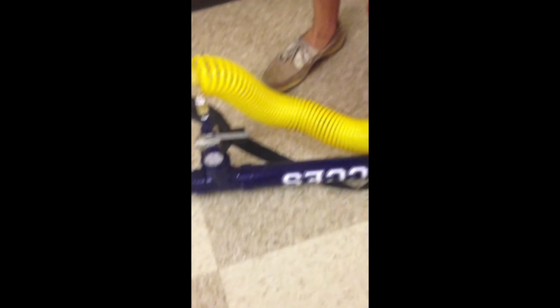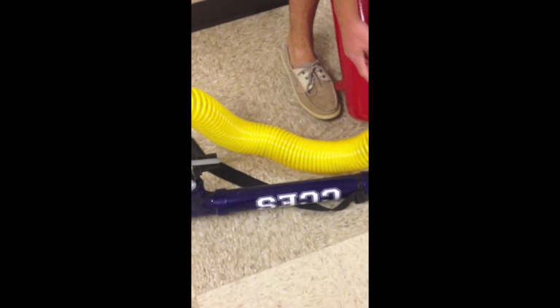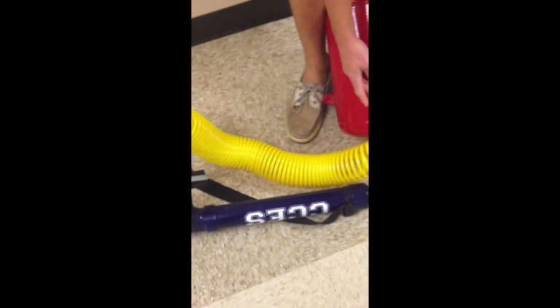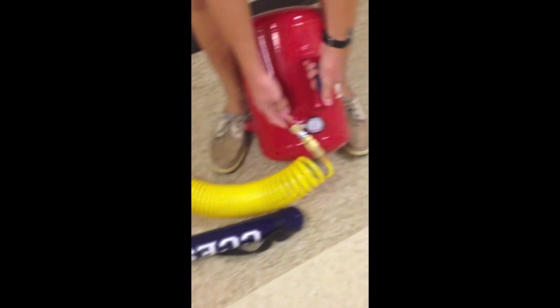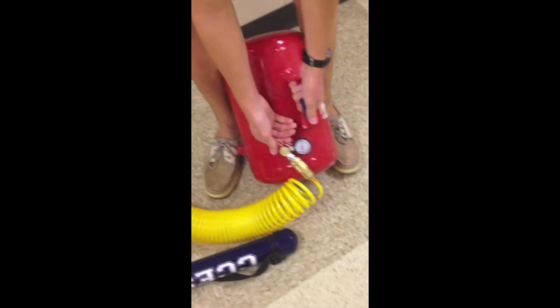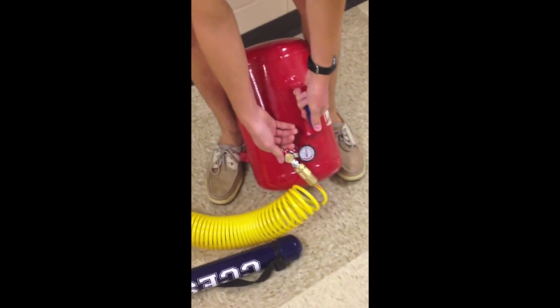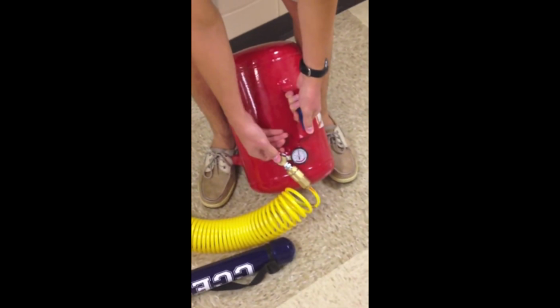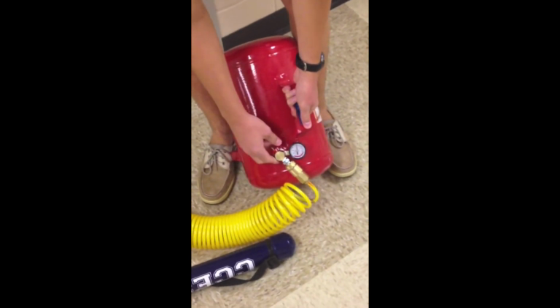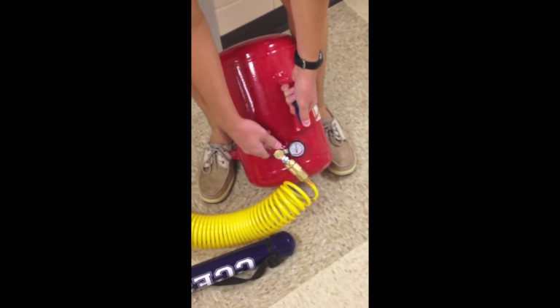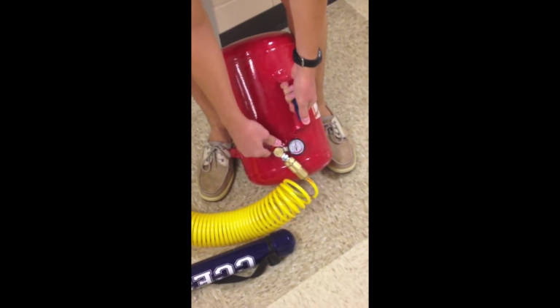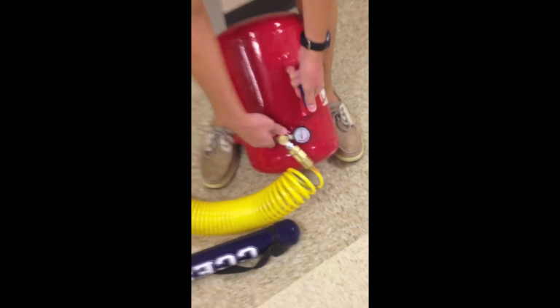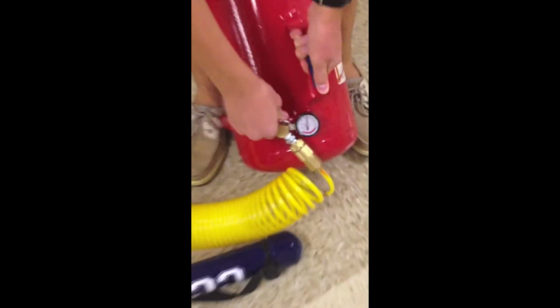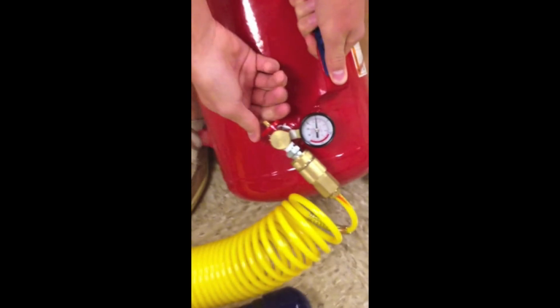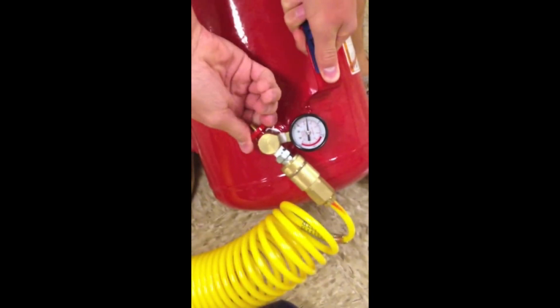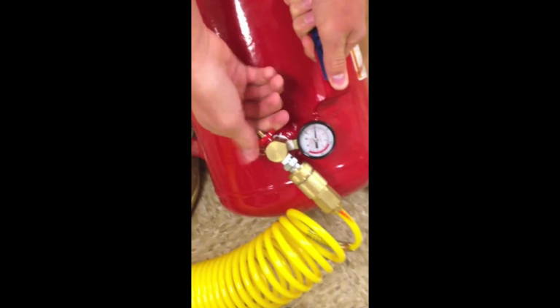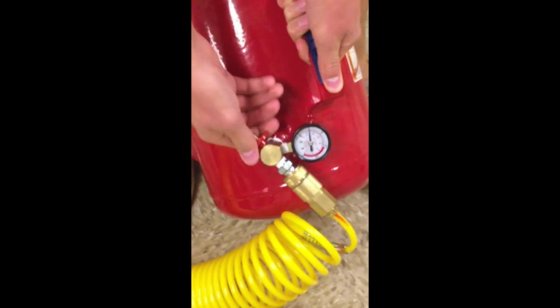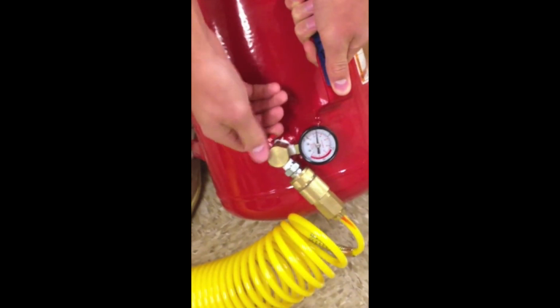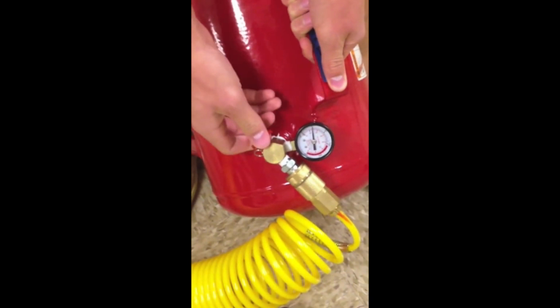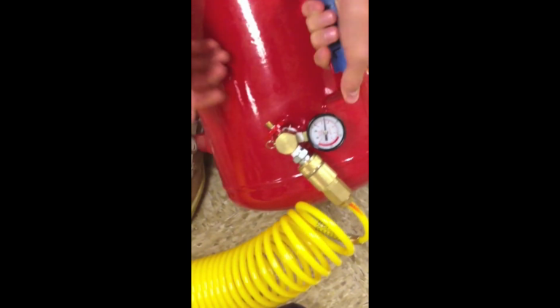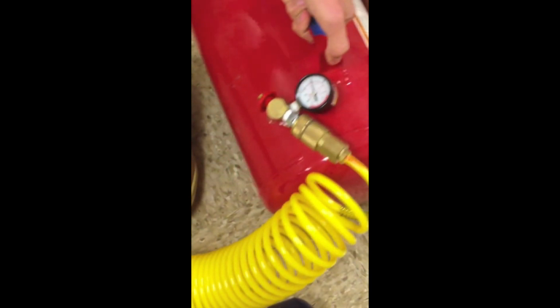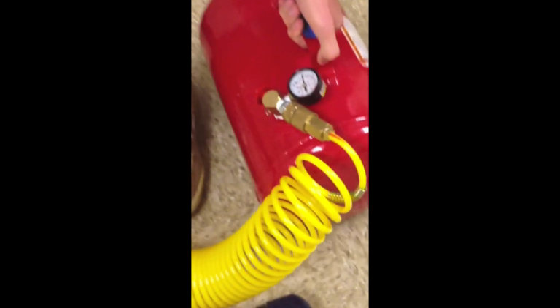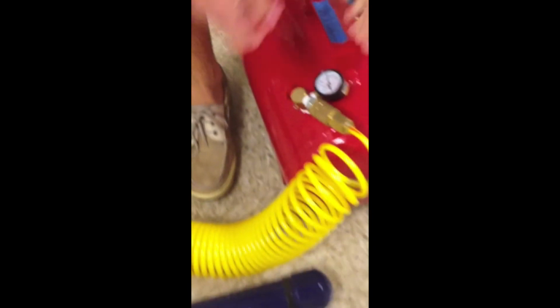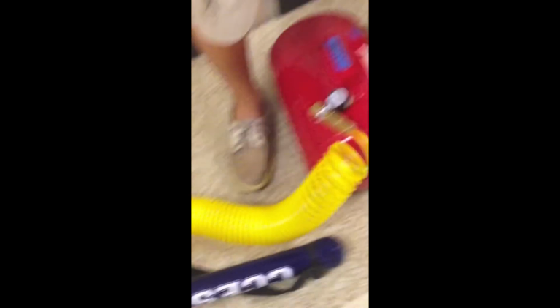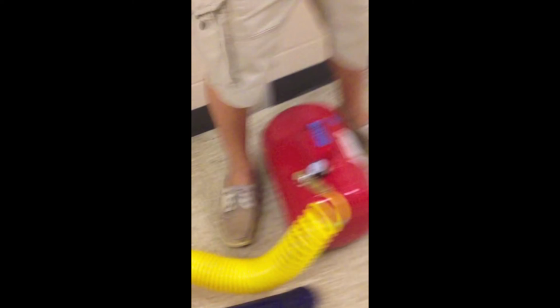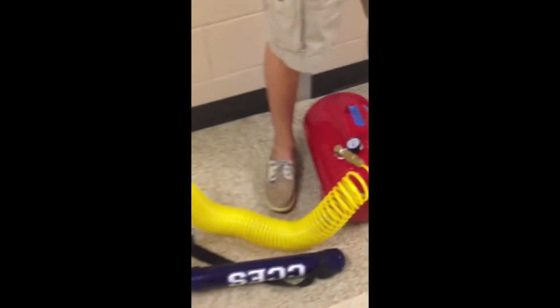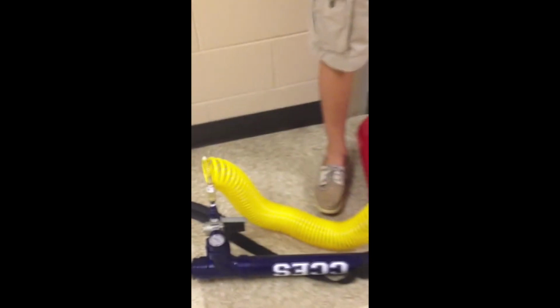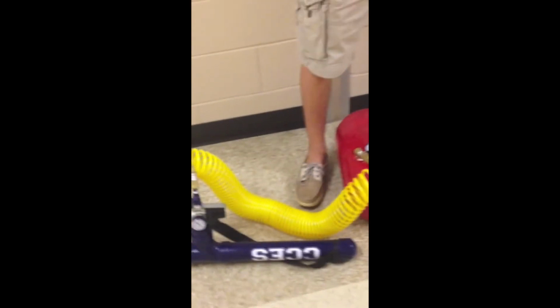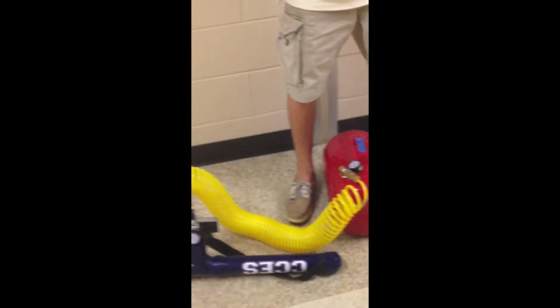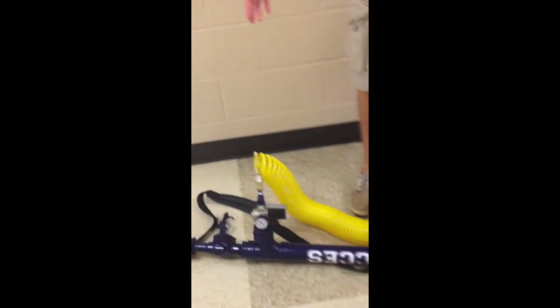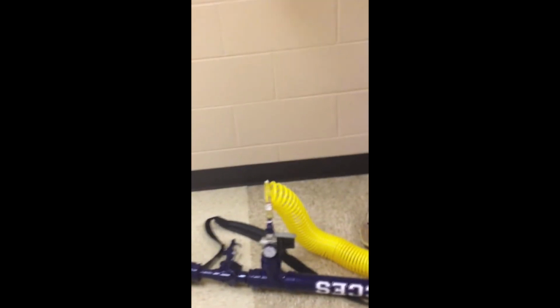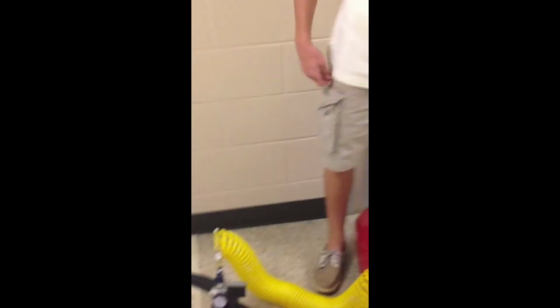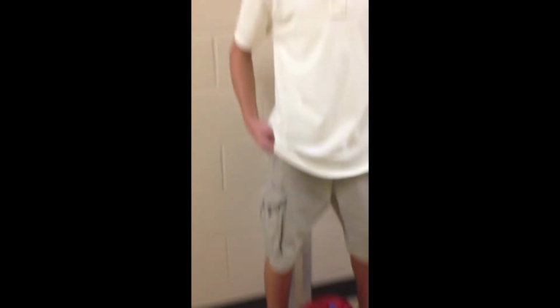You're also going to want to open your valve on your tank, which you do just by turning the little red piece to the left a little ways. Once you've done that, you will have filled up your air tank and connected your t-shirt gun and you'll be ready to shoot.